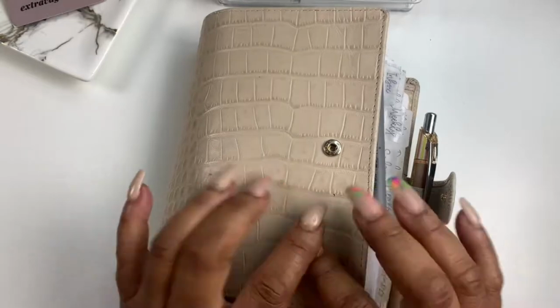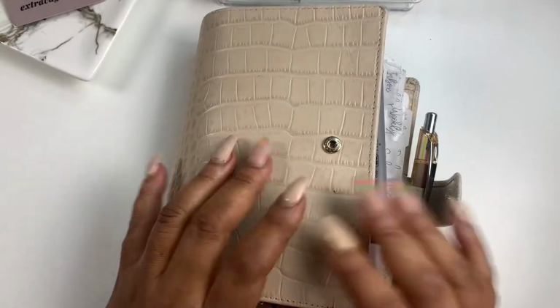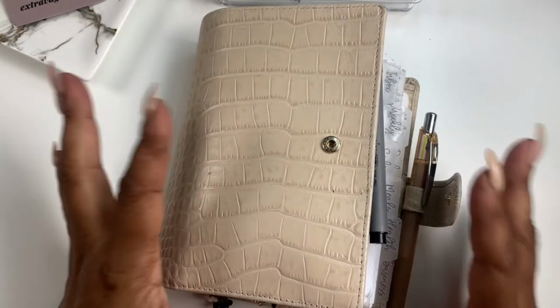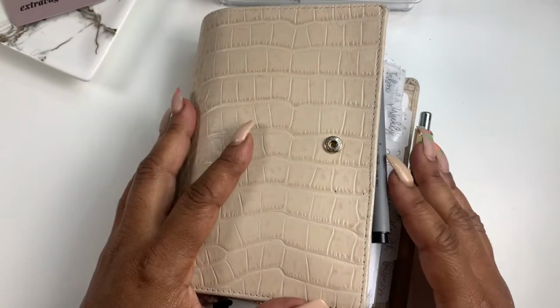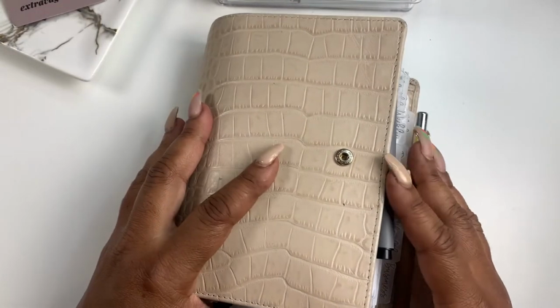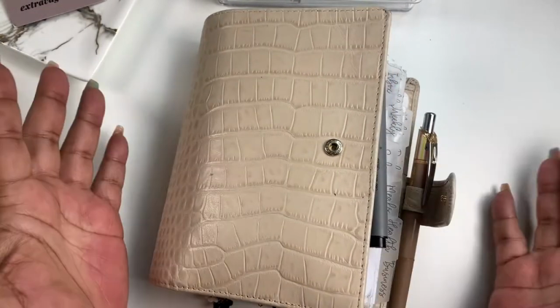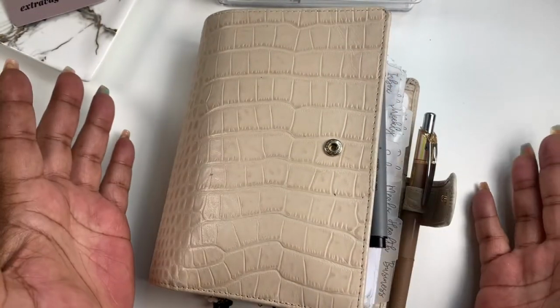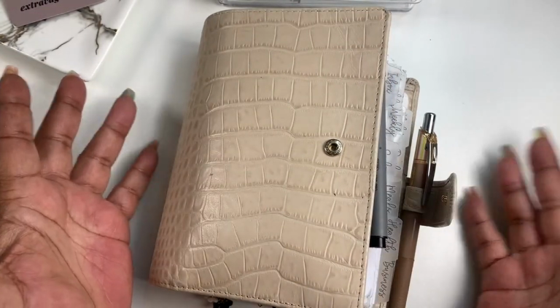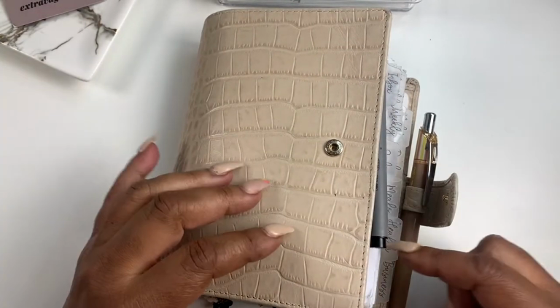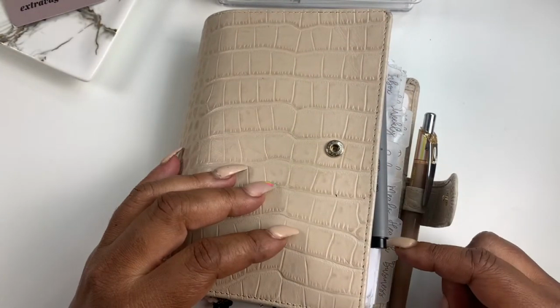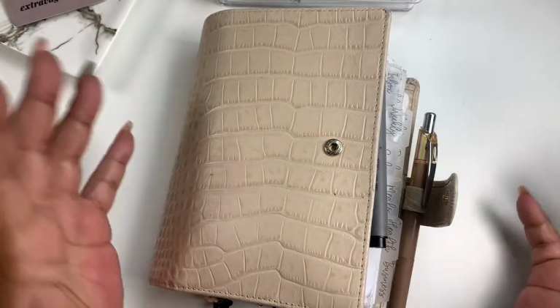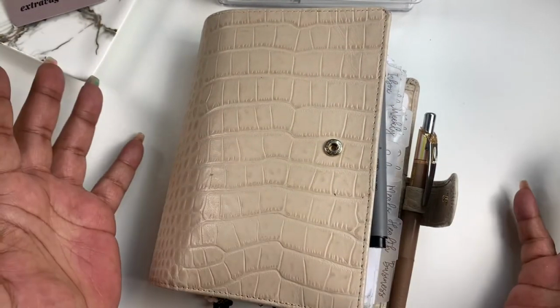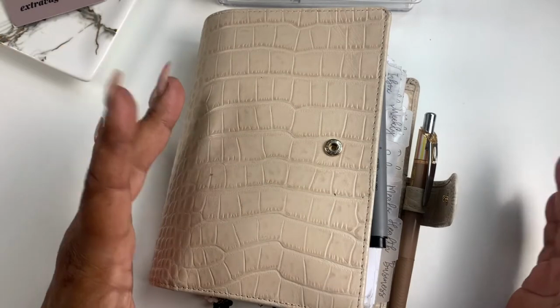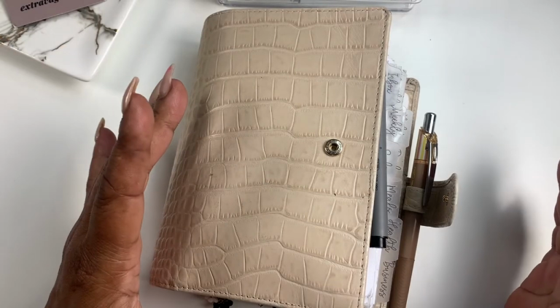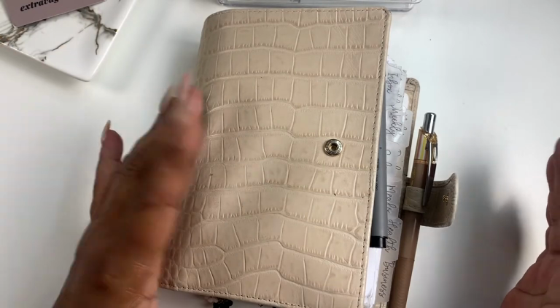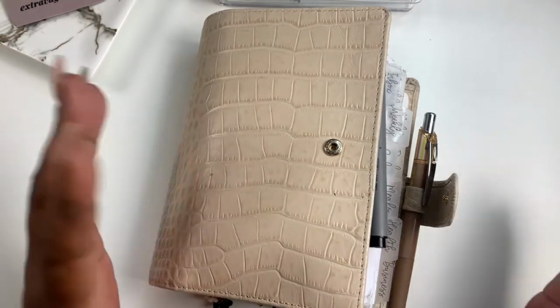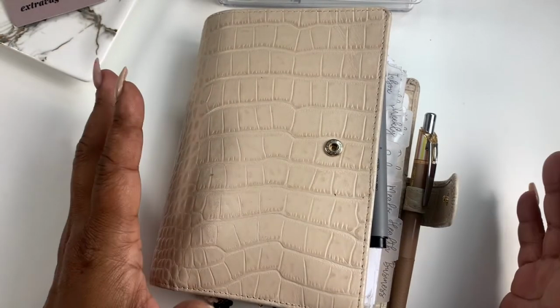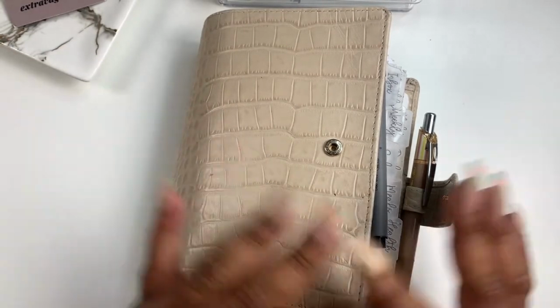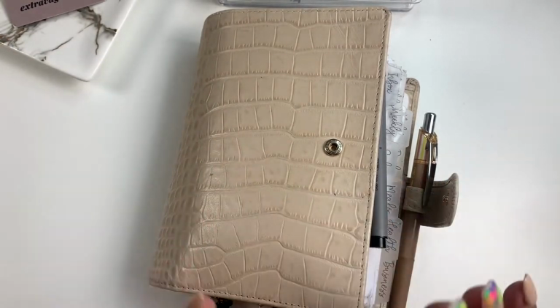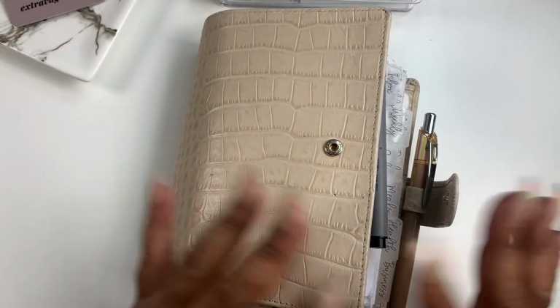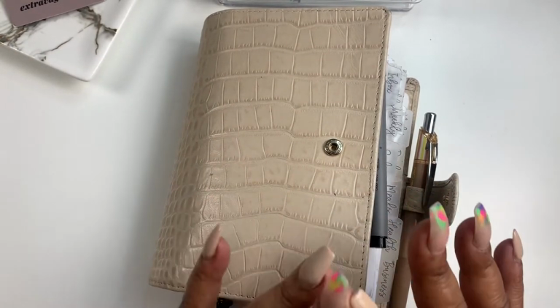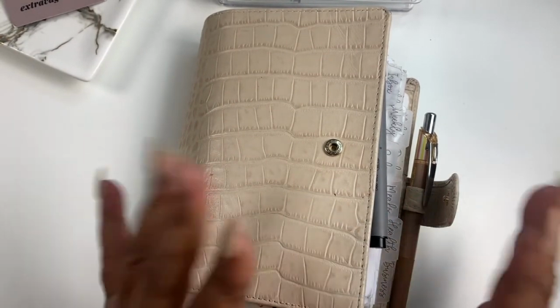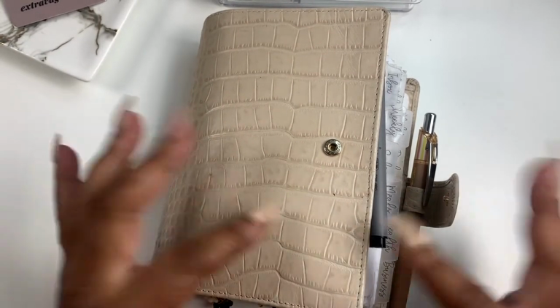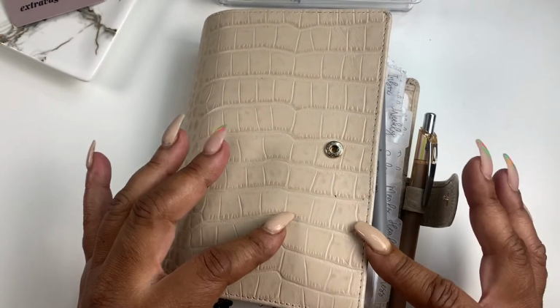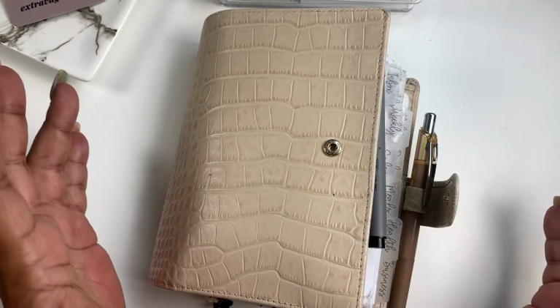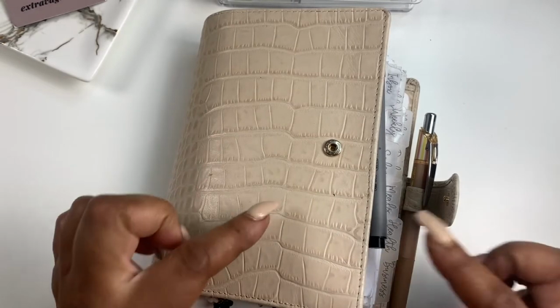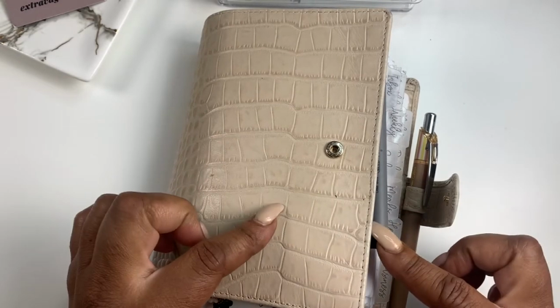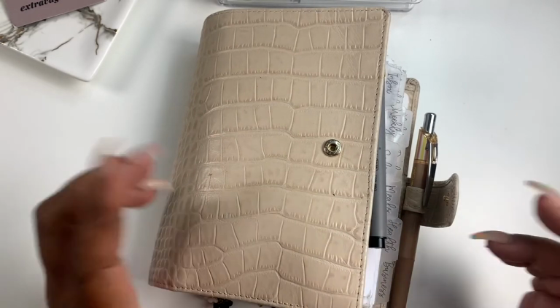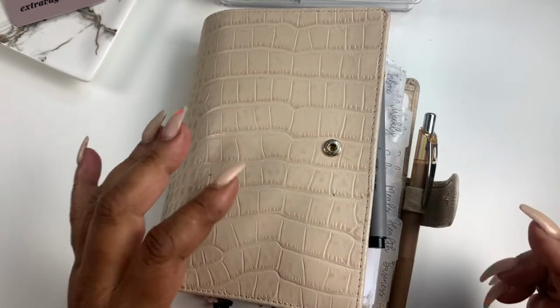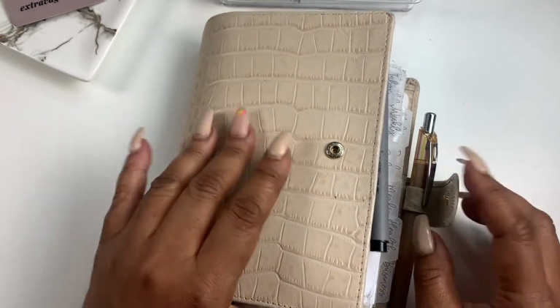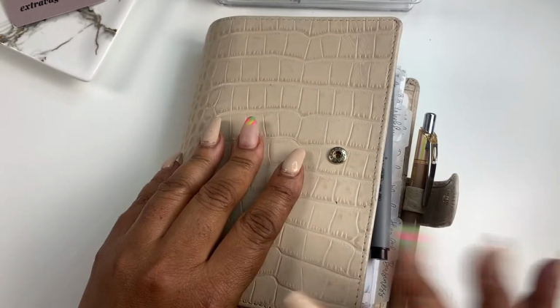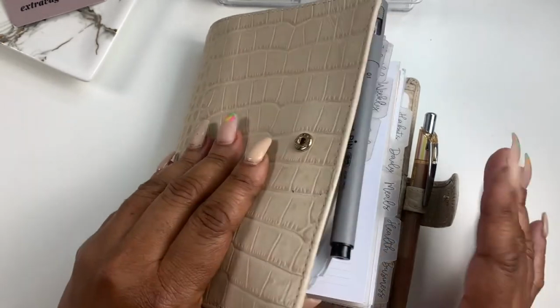Hey everyone and welcome back to Norris Cove. I'm Yoshida and here at the Cove we do functional planning, budgeting, stickers — you name it, we do it here. If it is planner related we do it here. So let's jump in.